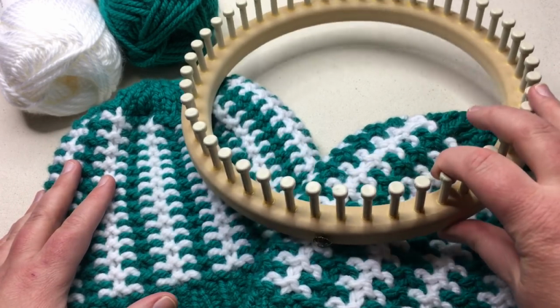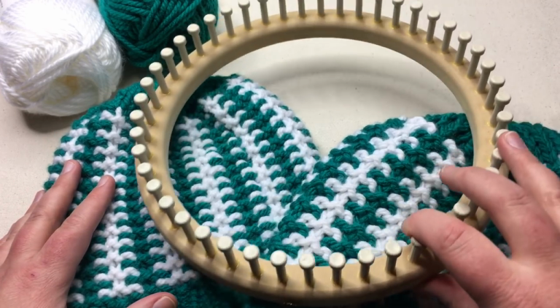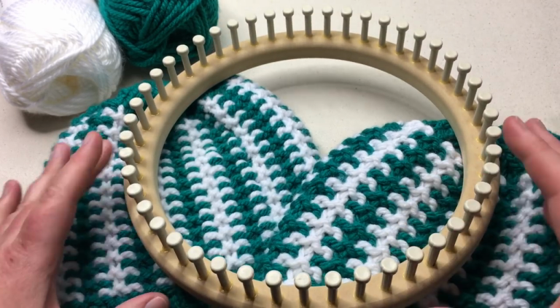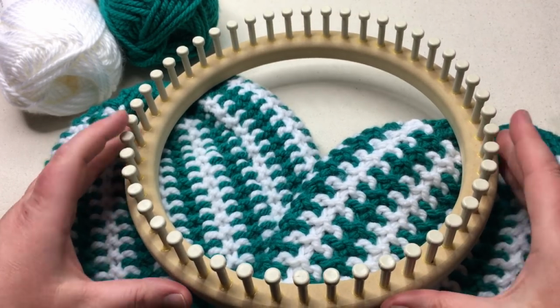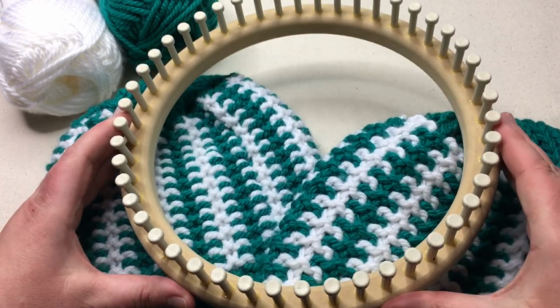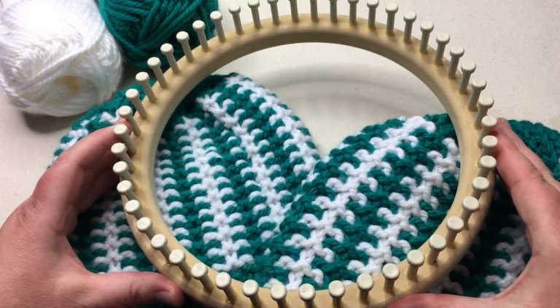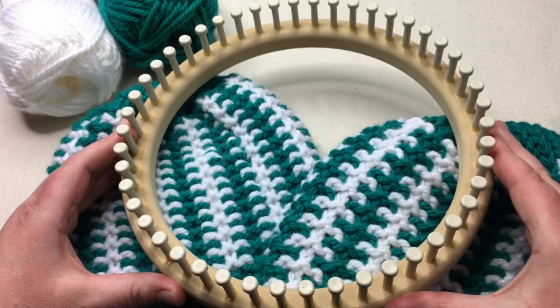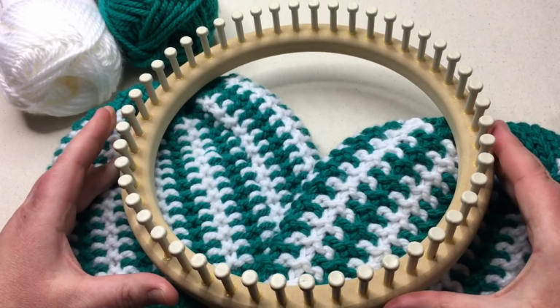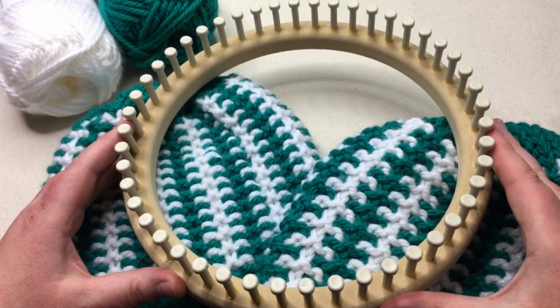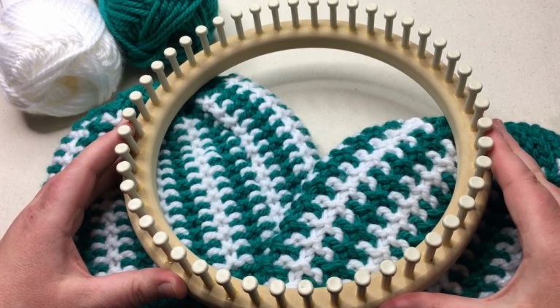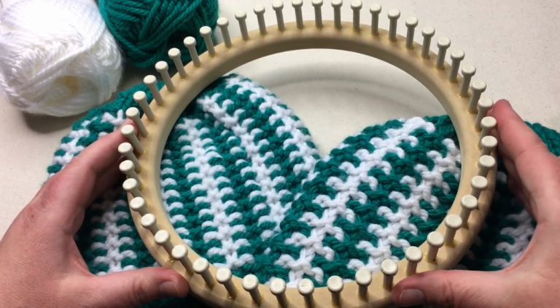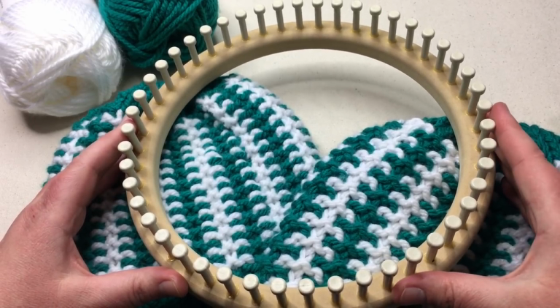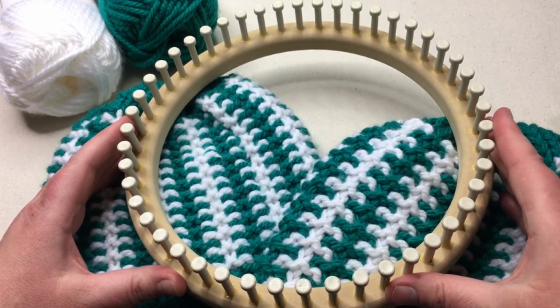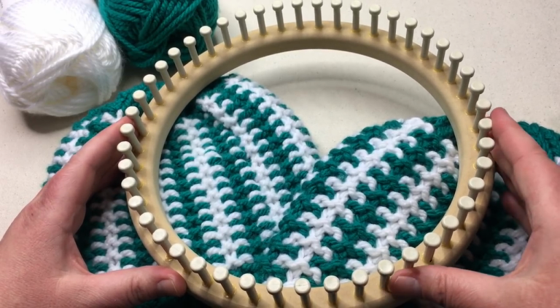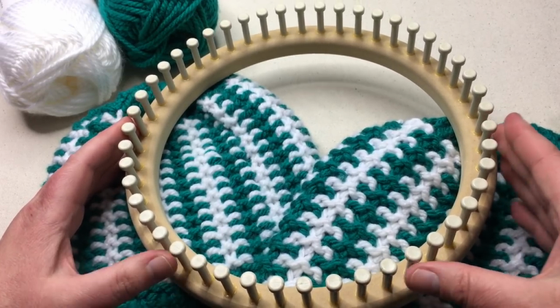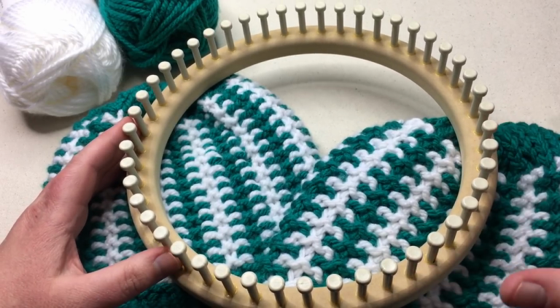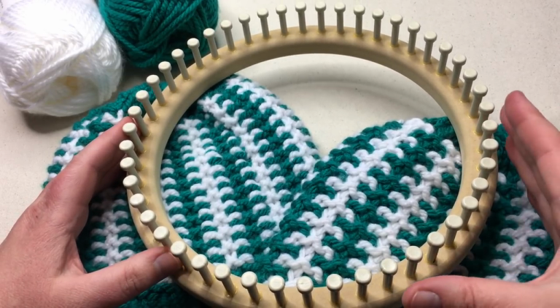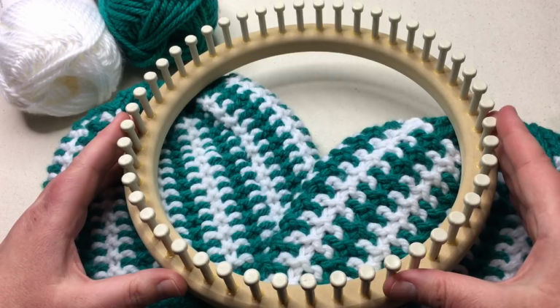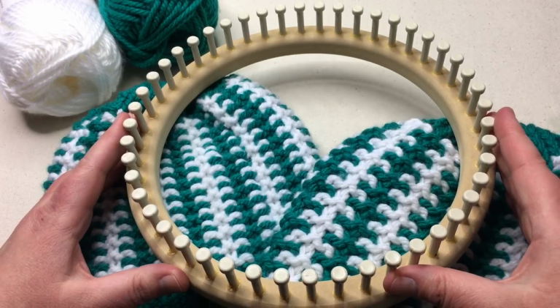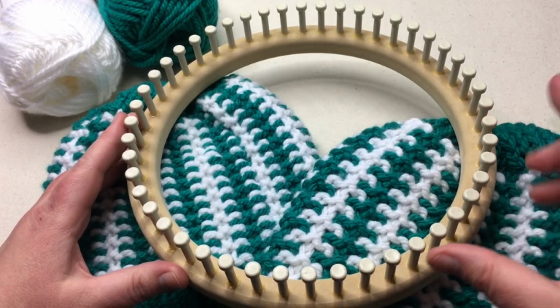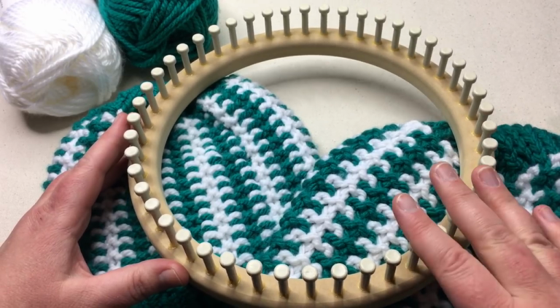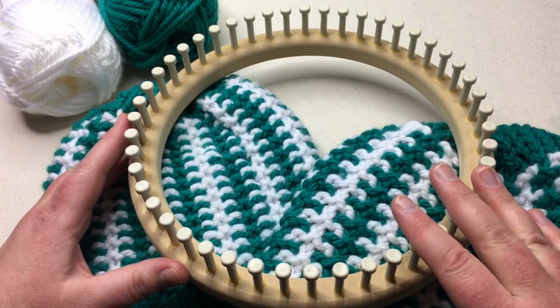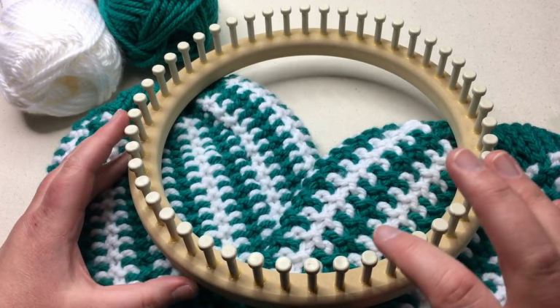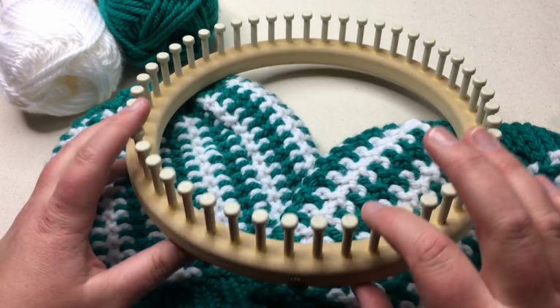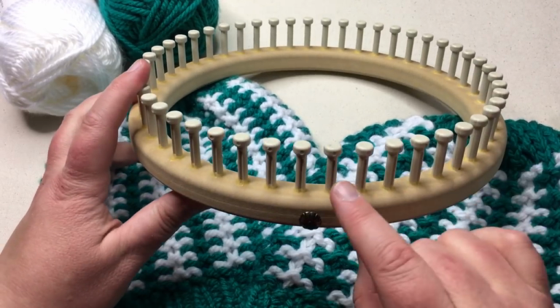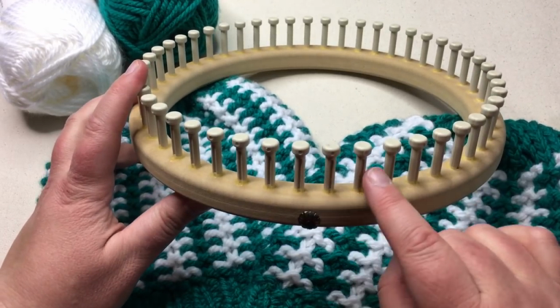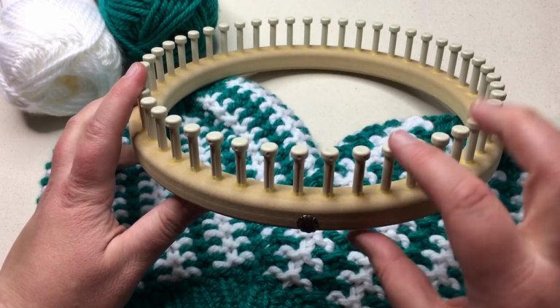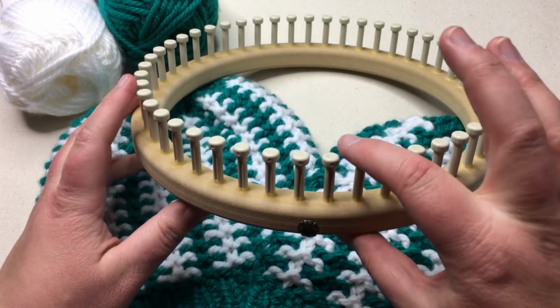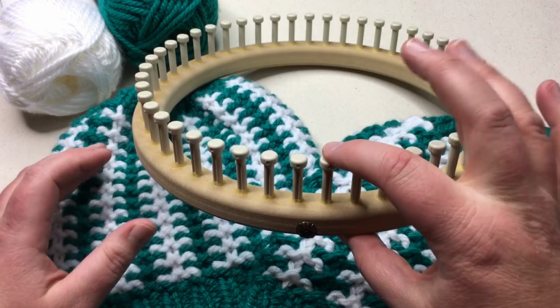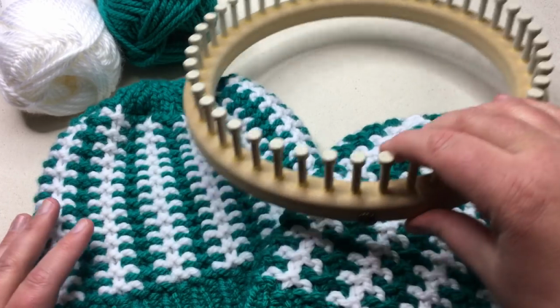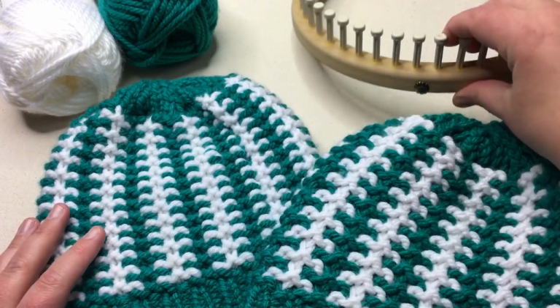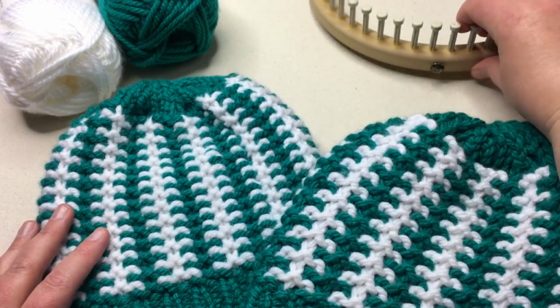We're working with a round loom. This is the adult hat loom from Cindy Wood Looms. Also the Nifty Knitter adult hat loom — that's discontinued, it's purple — is the same thing. This is a 48-peg loom with 5/8 spacing between the pegs. So that's all you're gonna need.